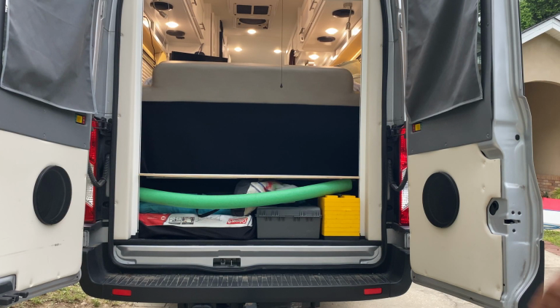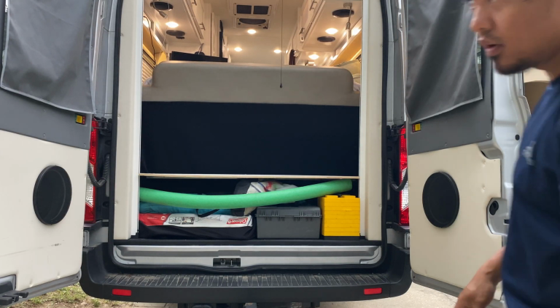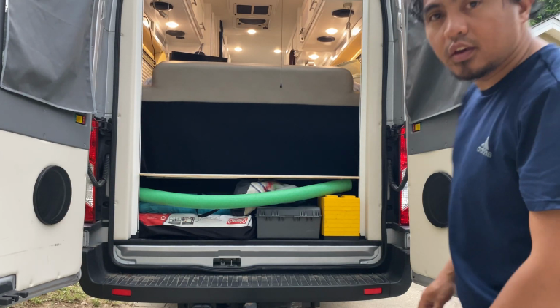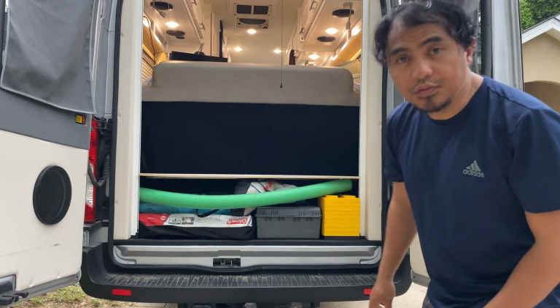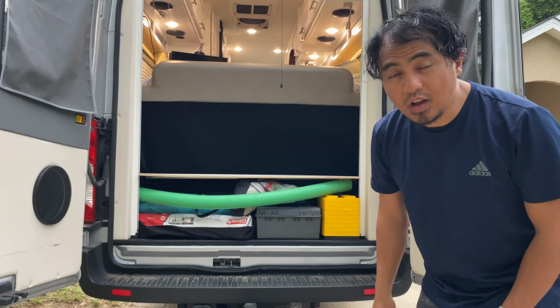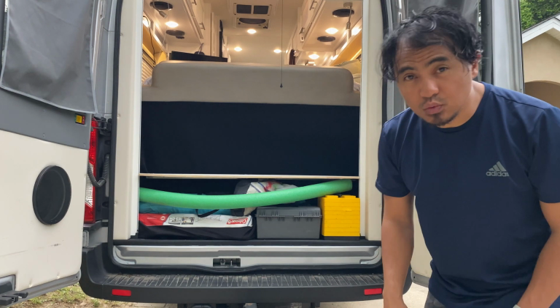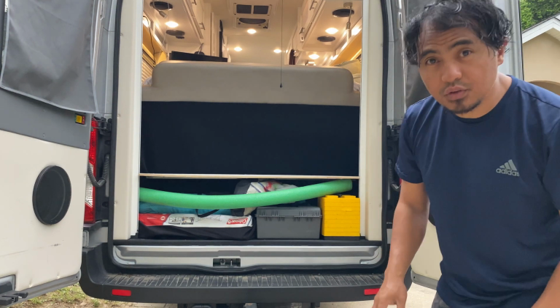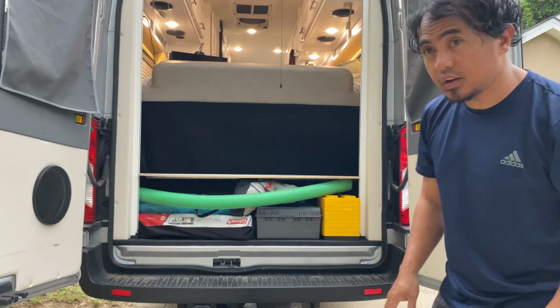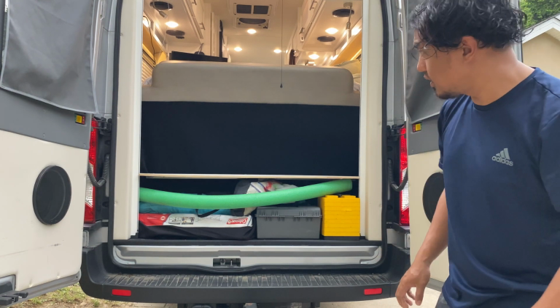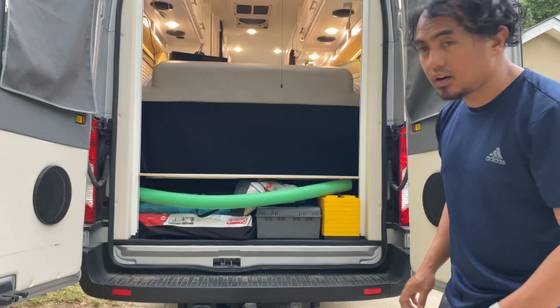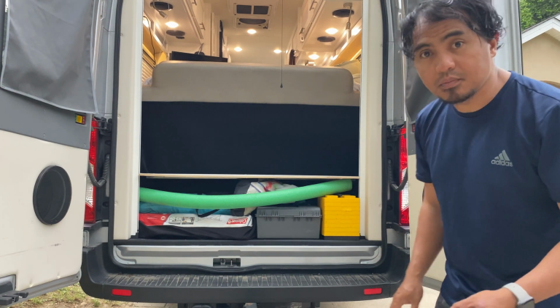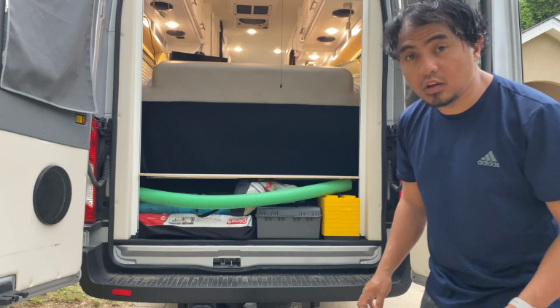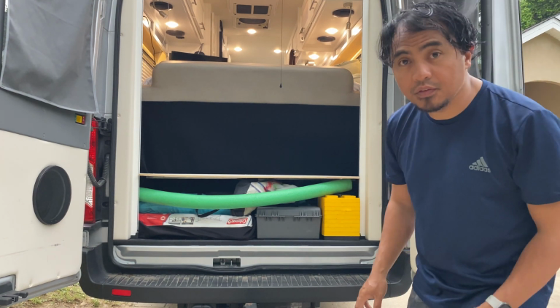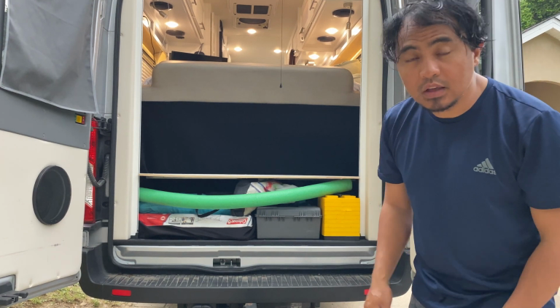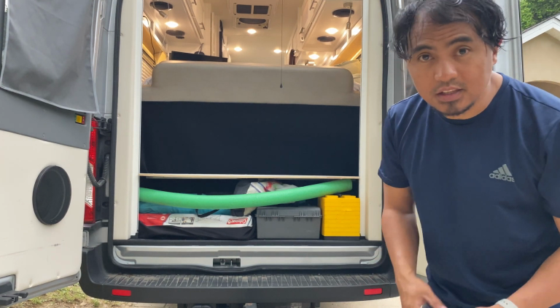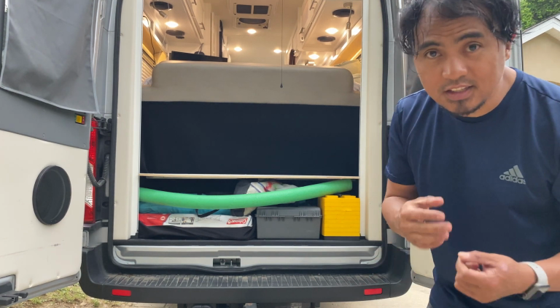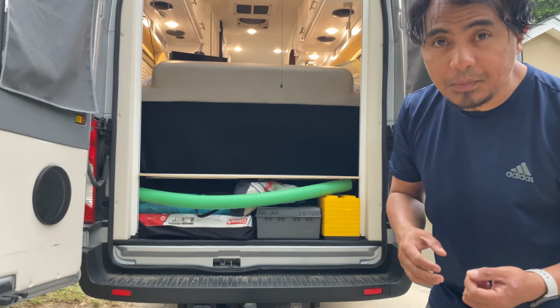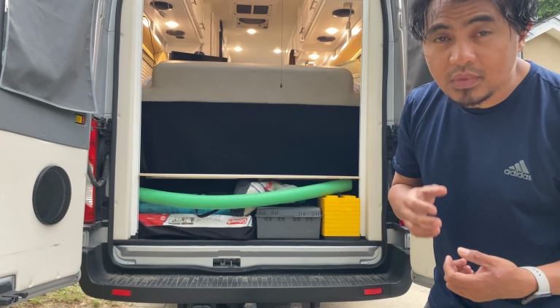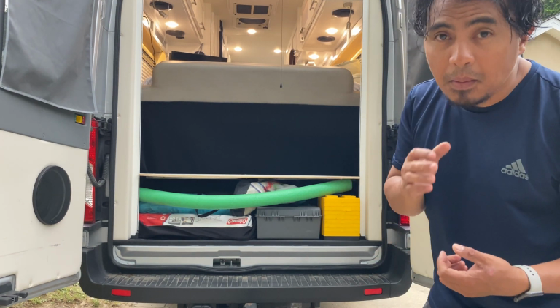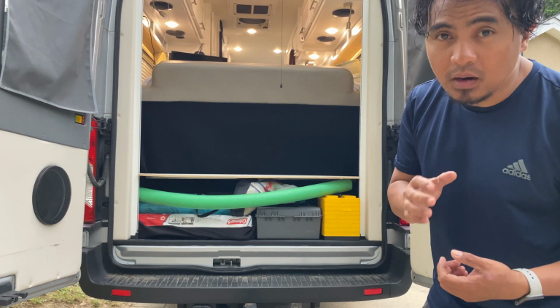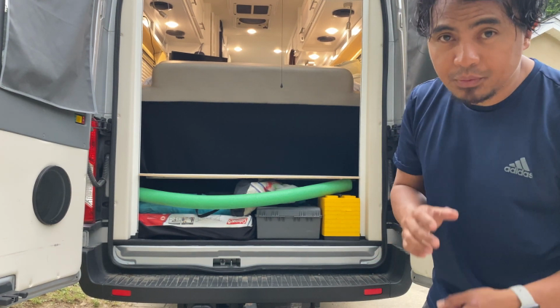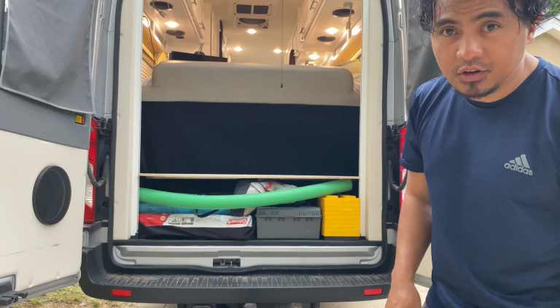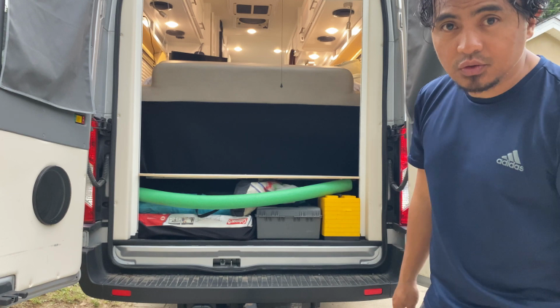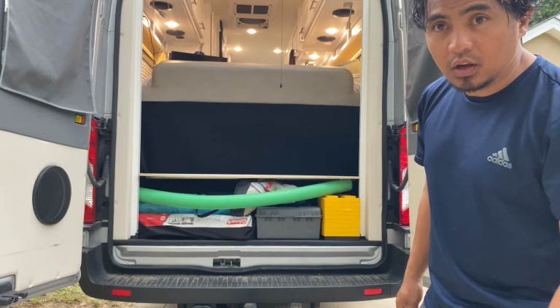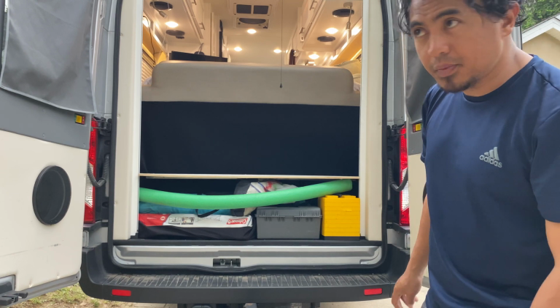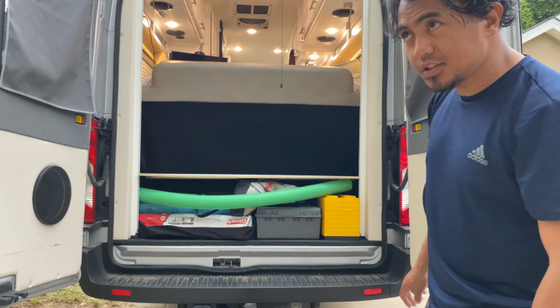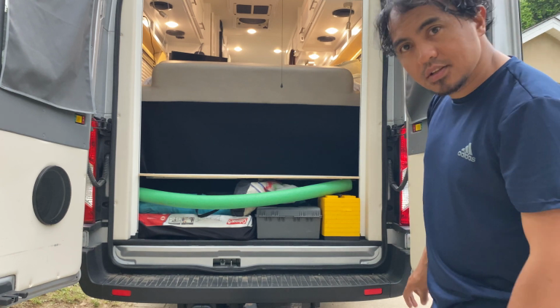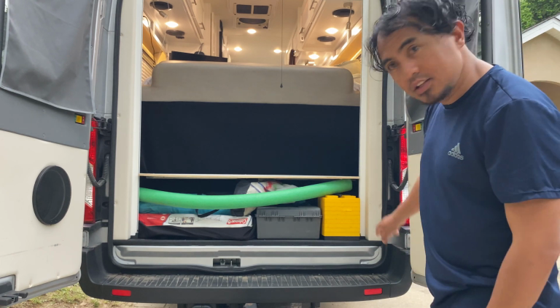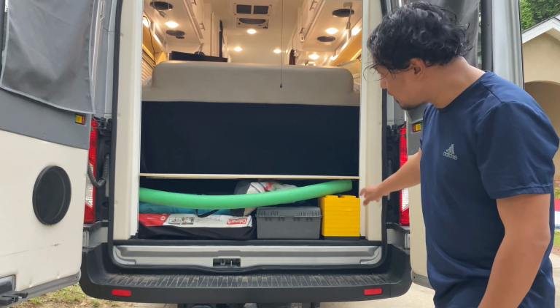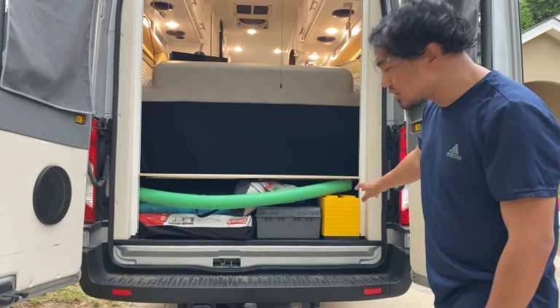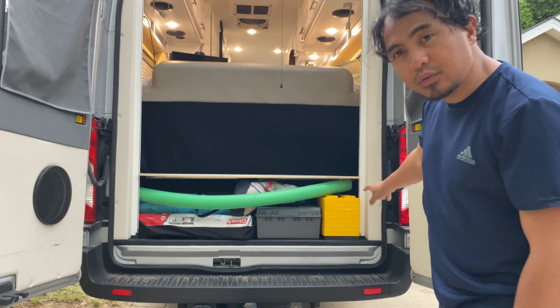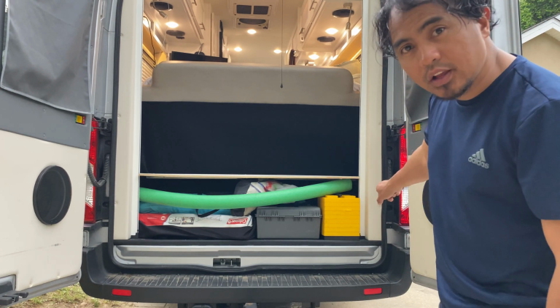I'll put the things I used in the description below to complete this project. If you're wondering whether the six Battle Born batteries took a lot of space, this is how it looks right now.